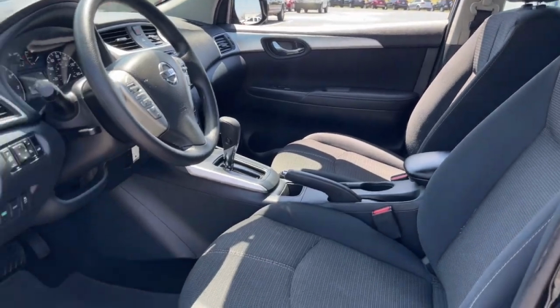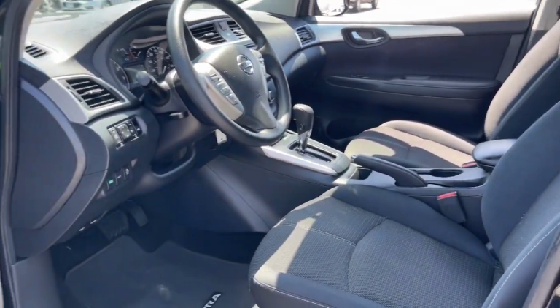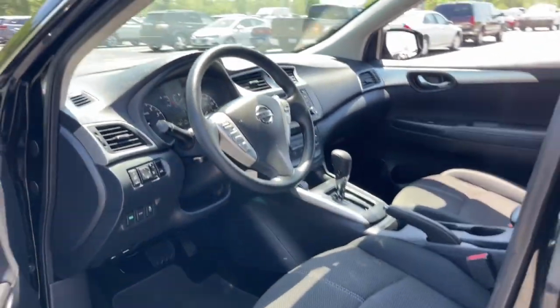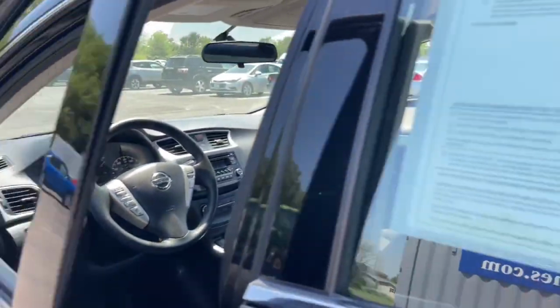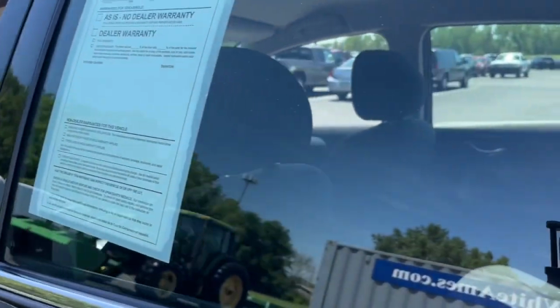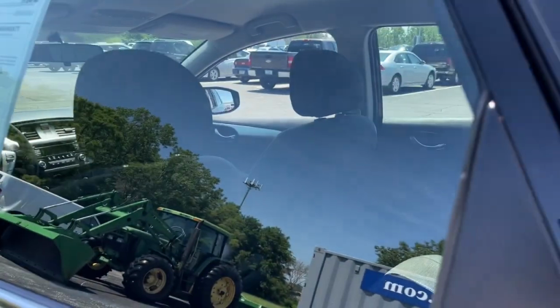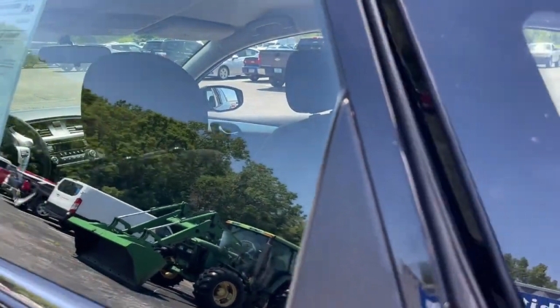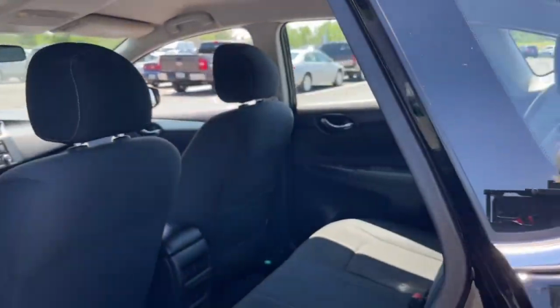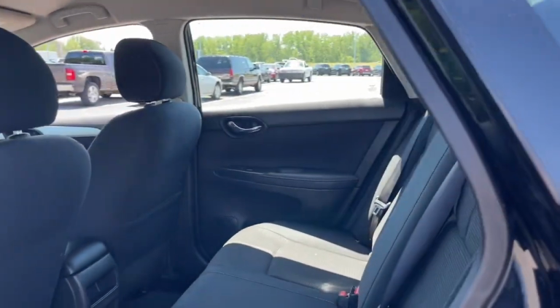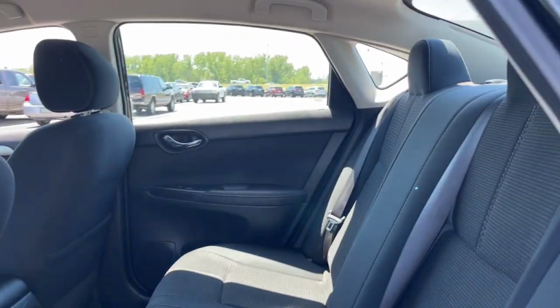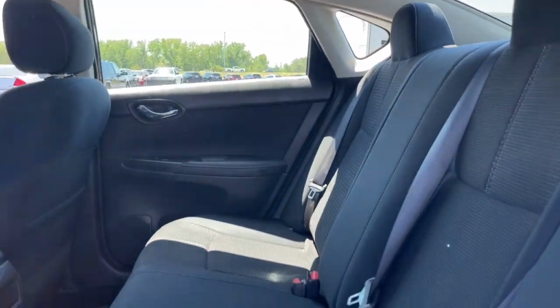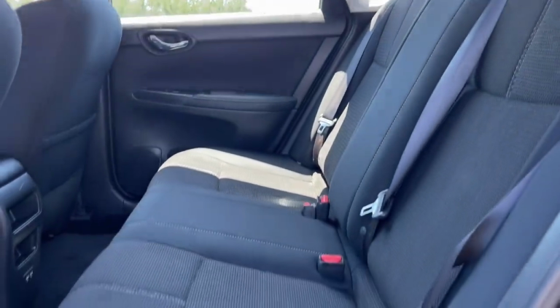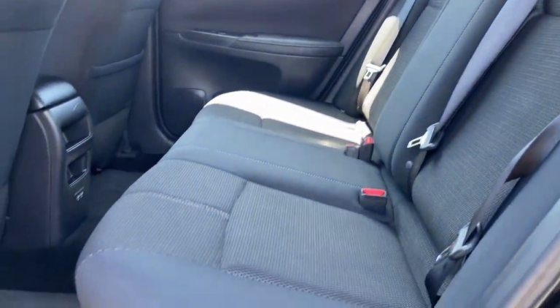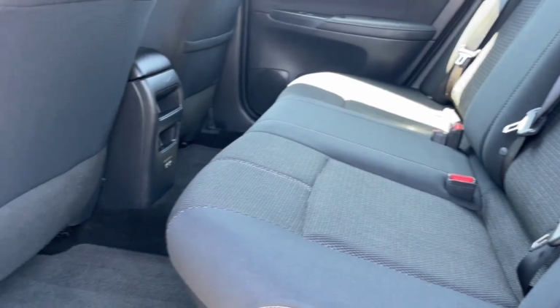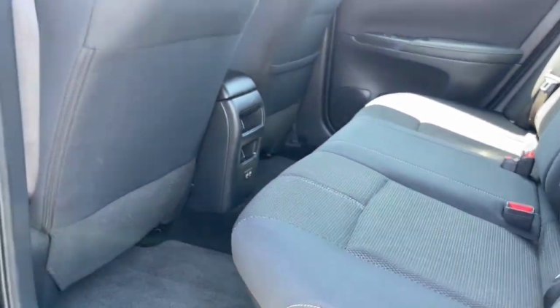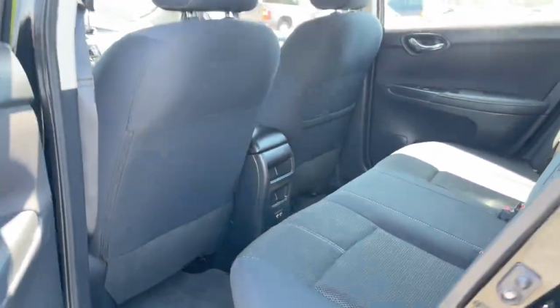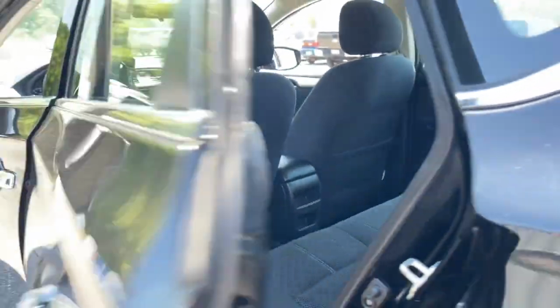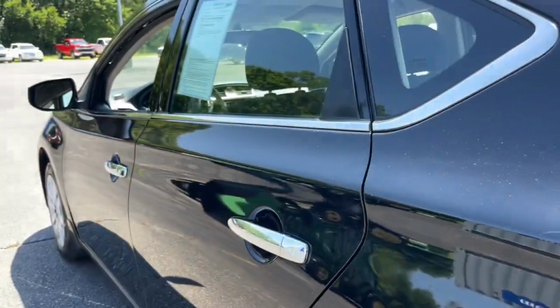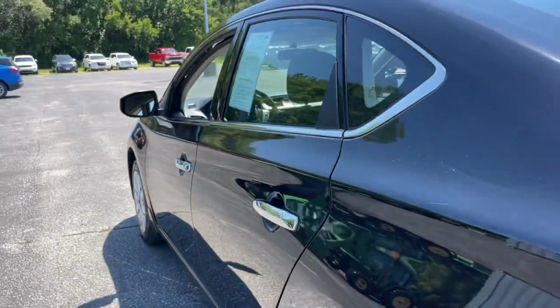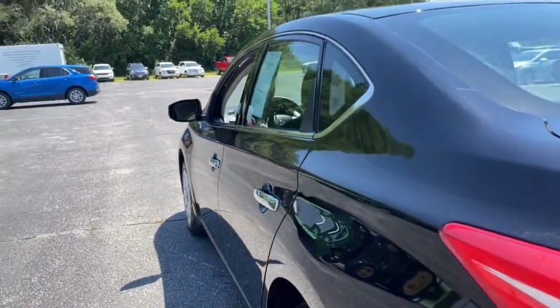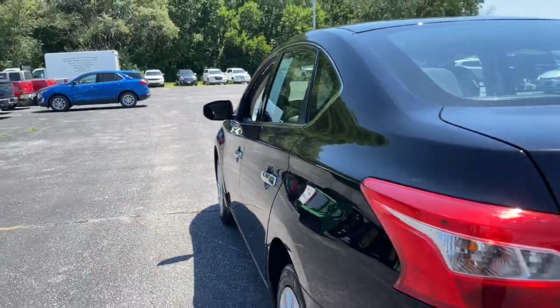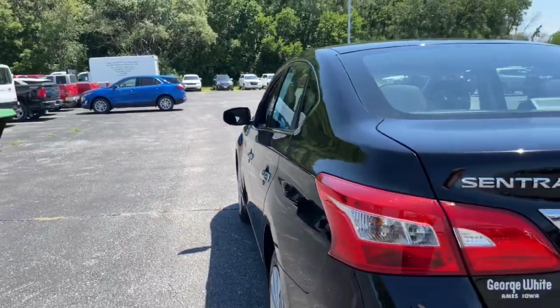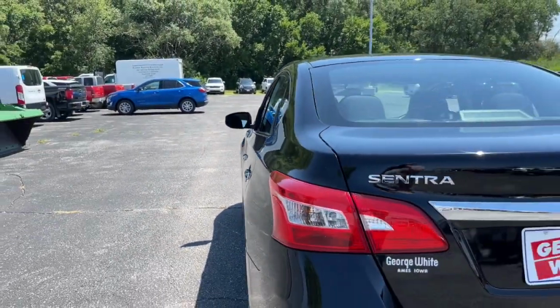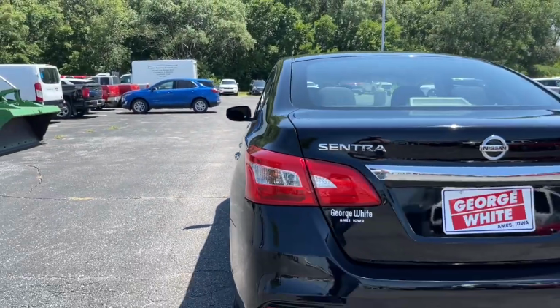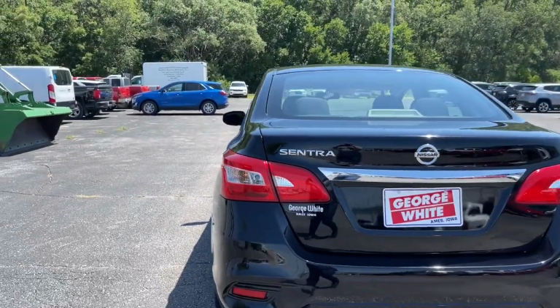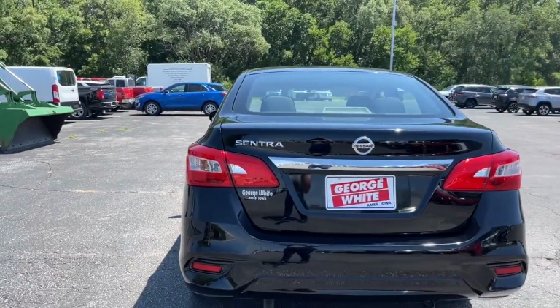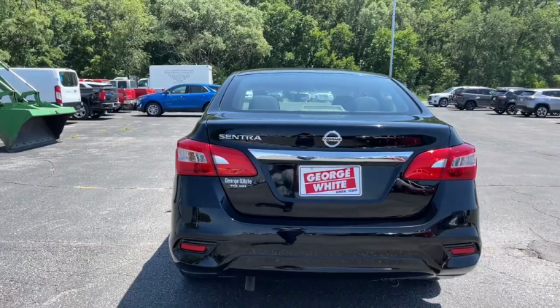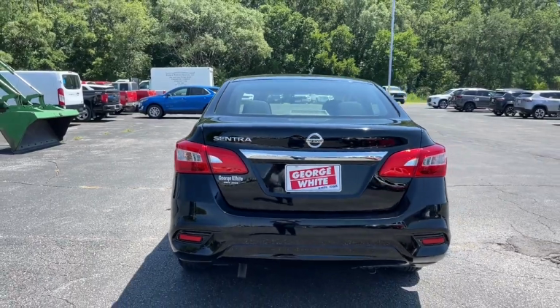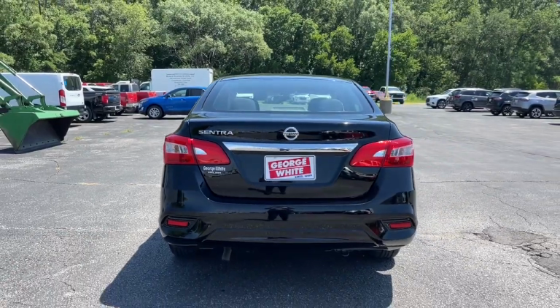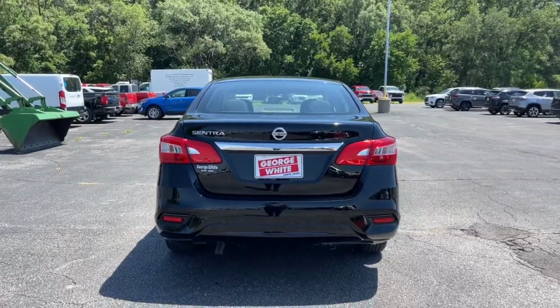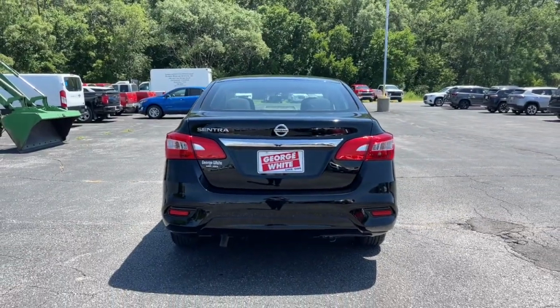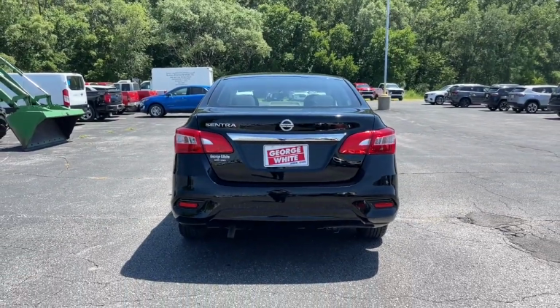Keyless entry, electronic stability control, intermittent wipers, tire pressure monitoring system, trip computer, bucket seats, power windows, wheel covers, power steering.